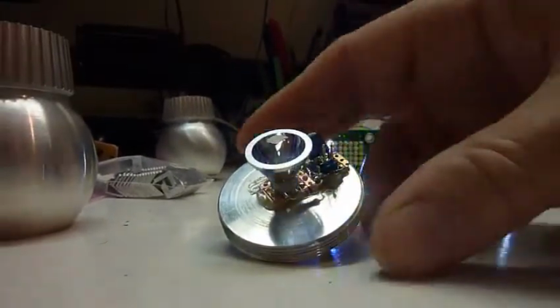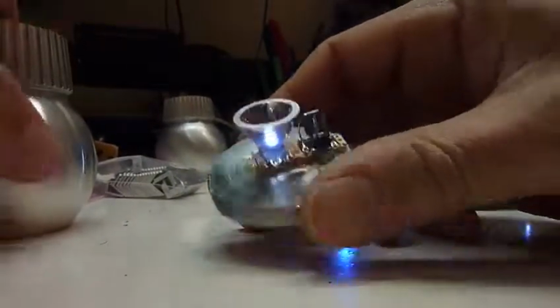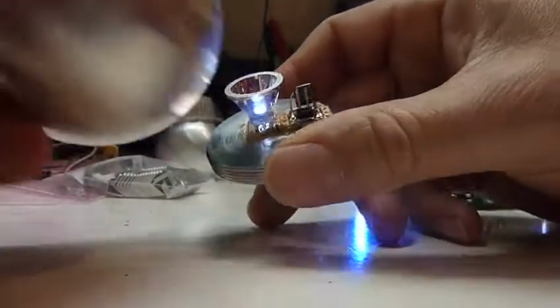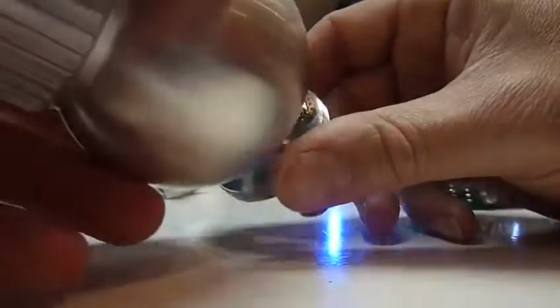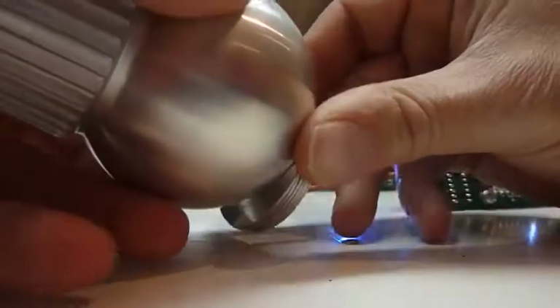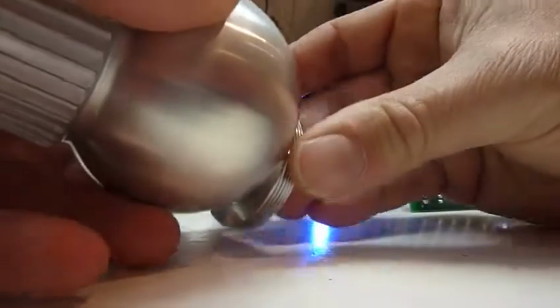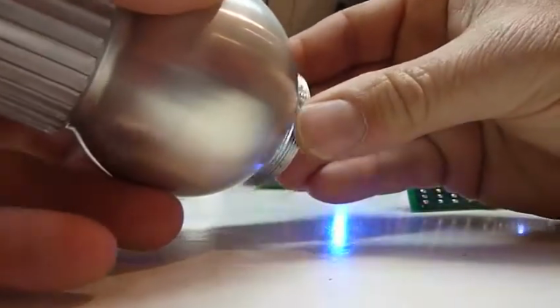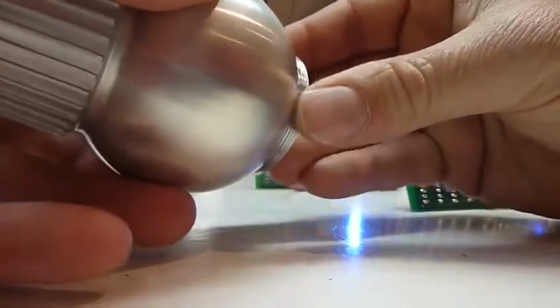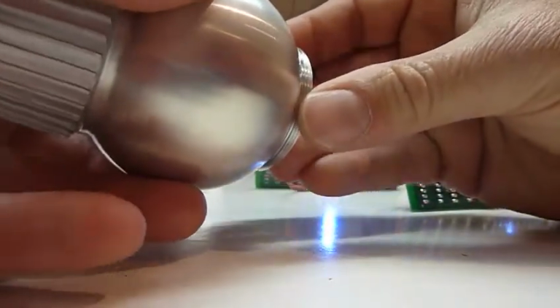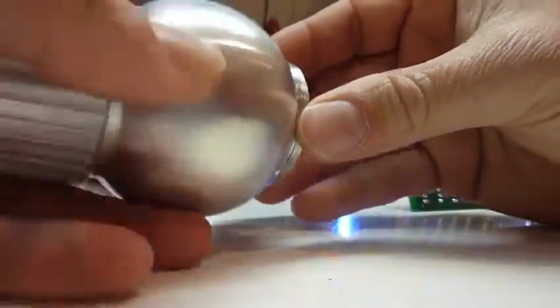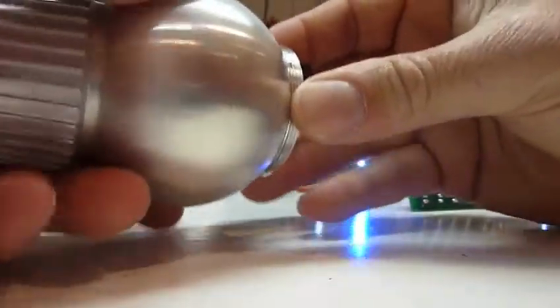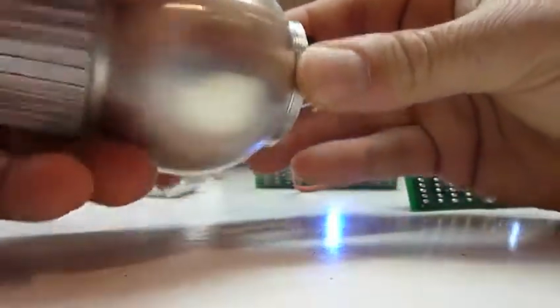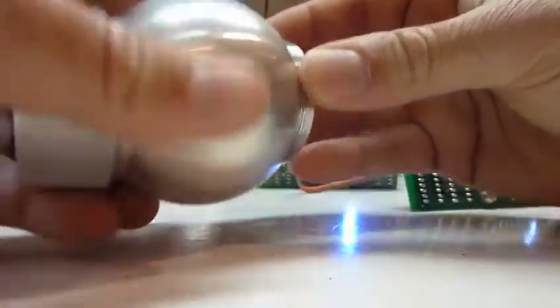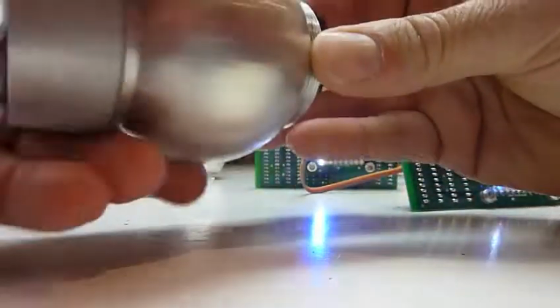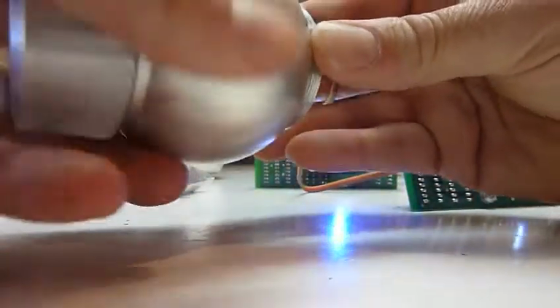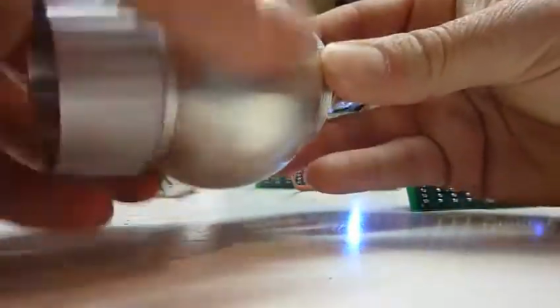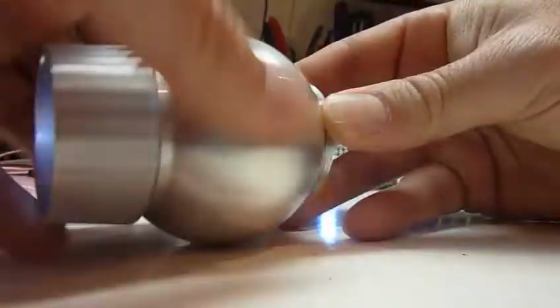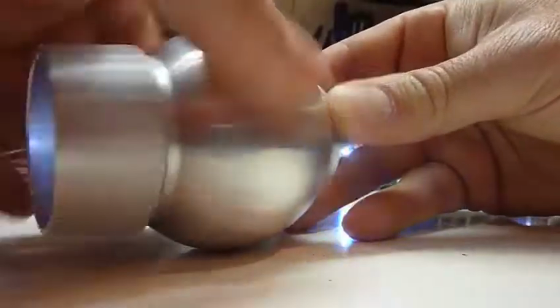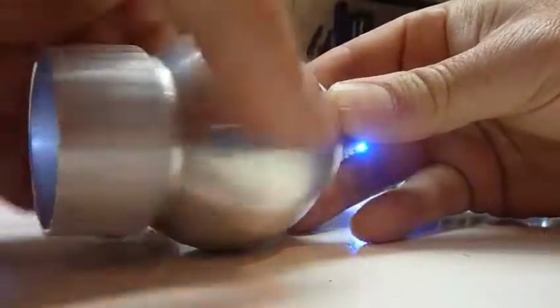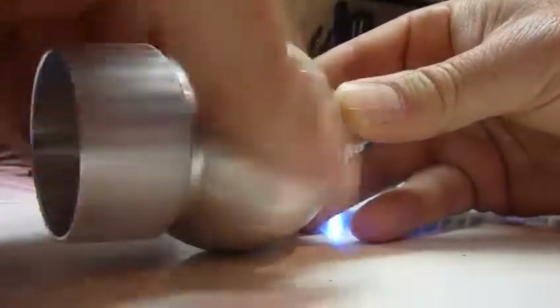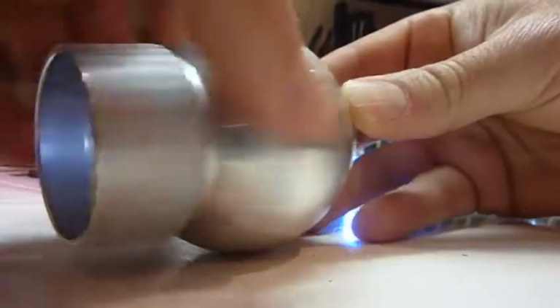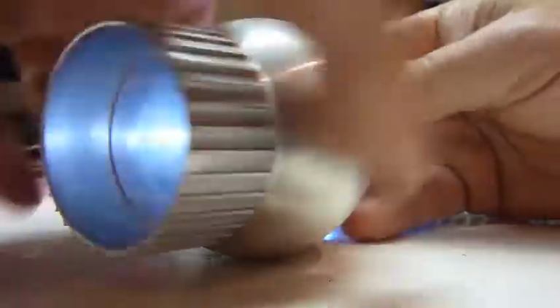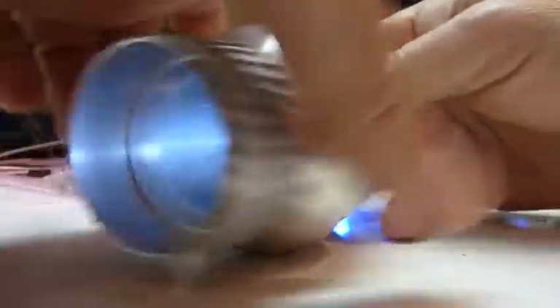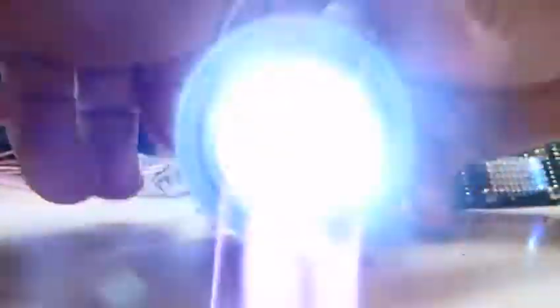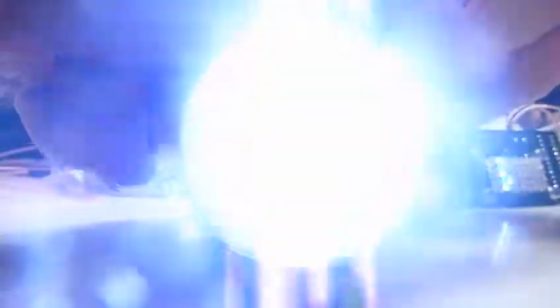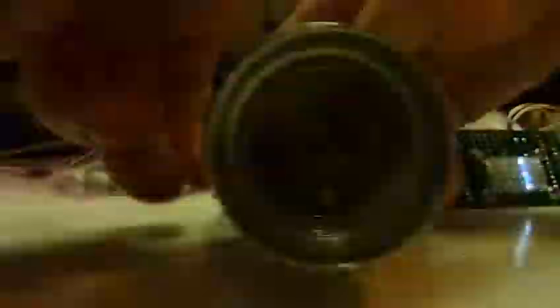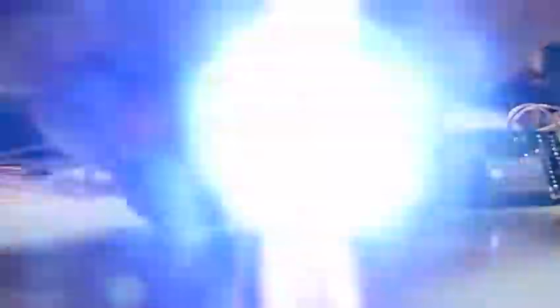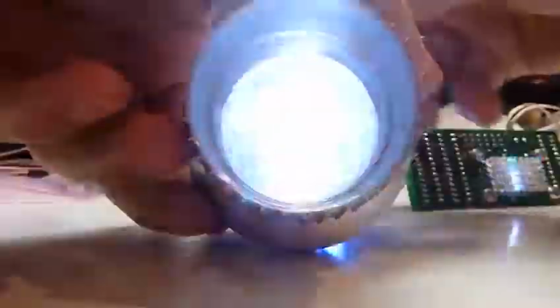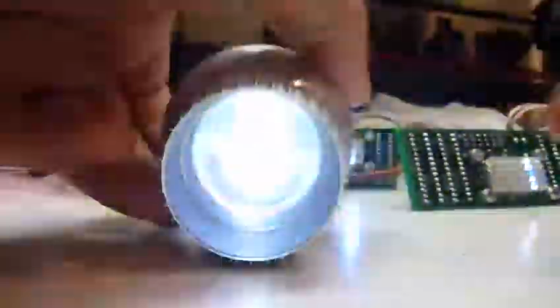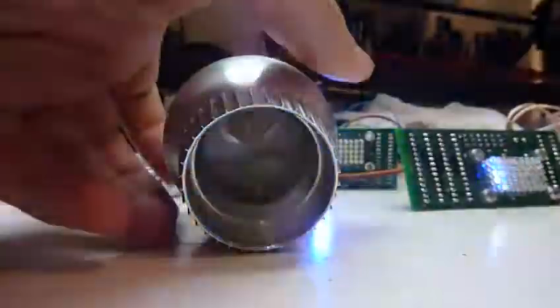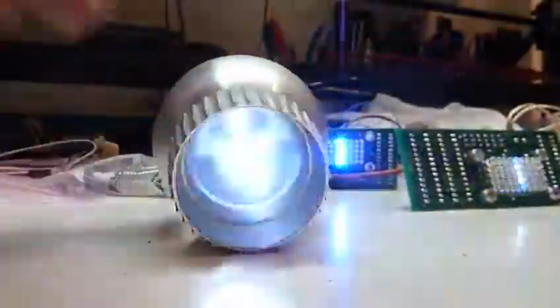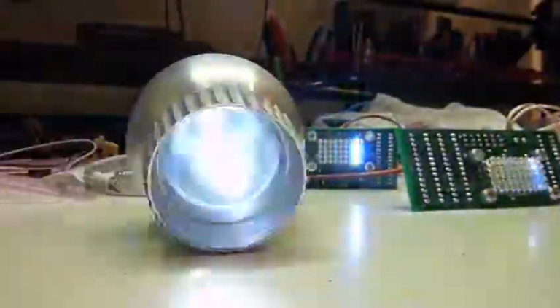Just put it all together and voila — remote control holo.